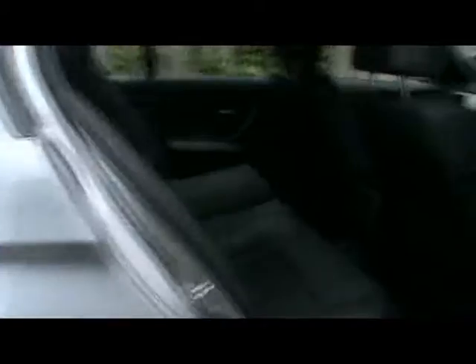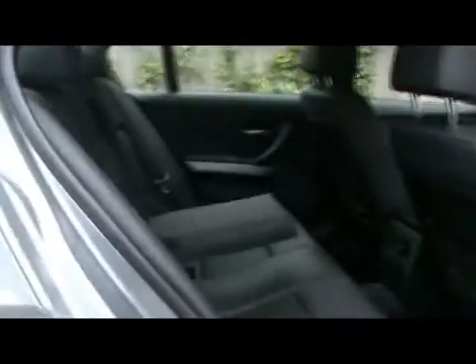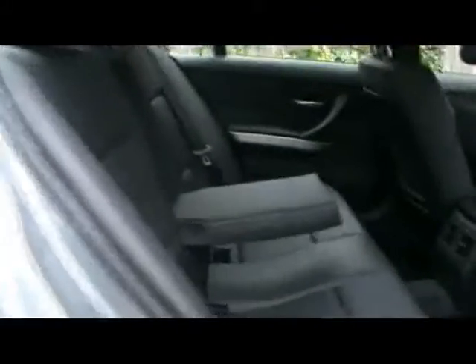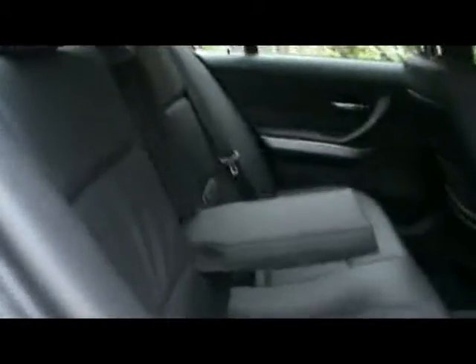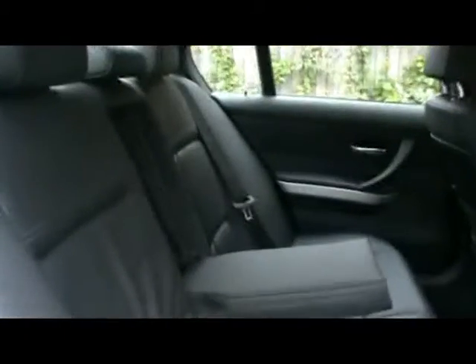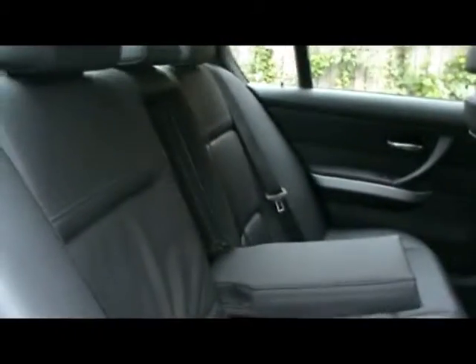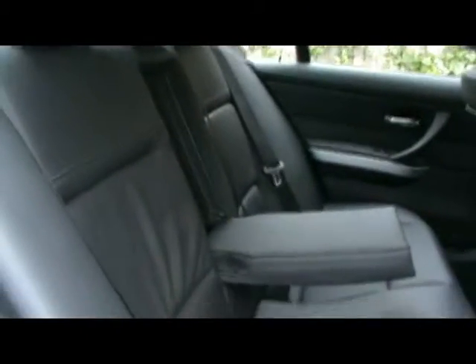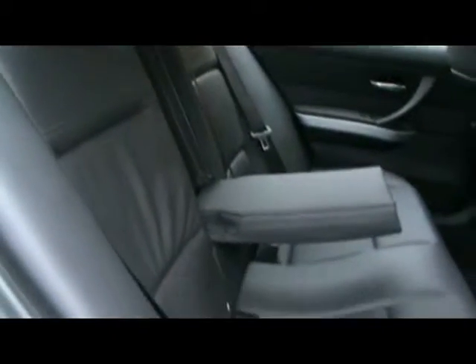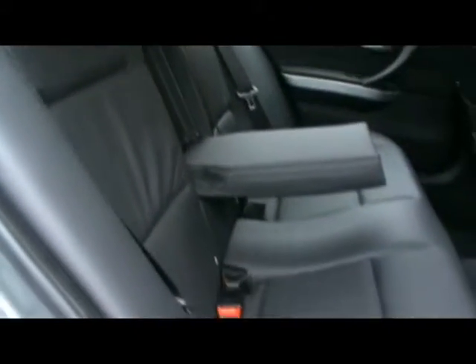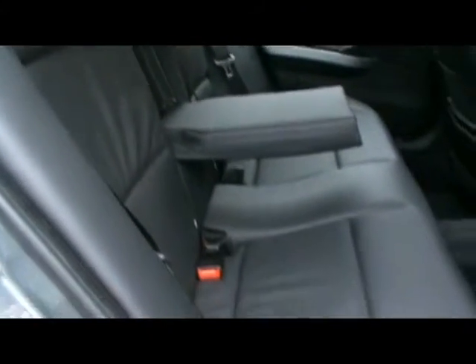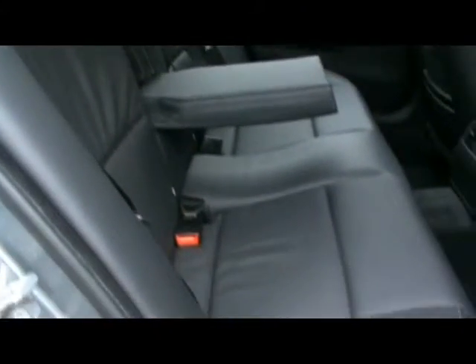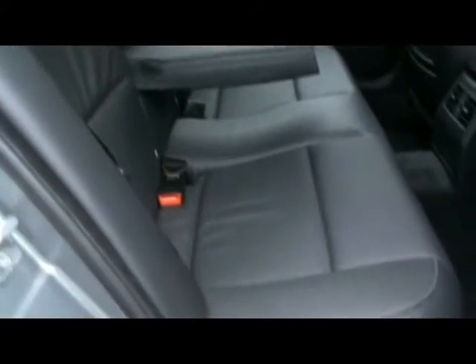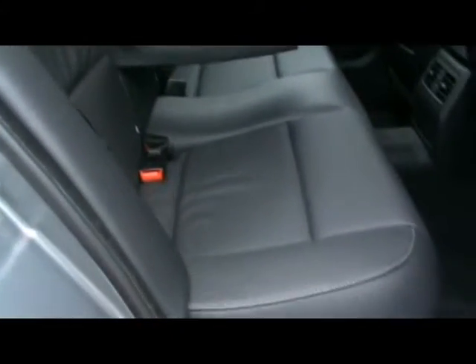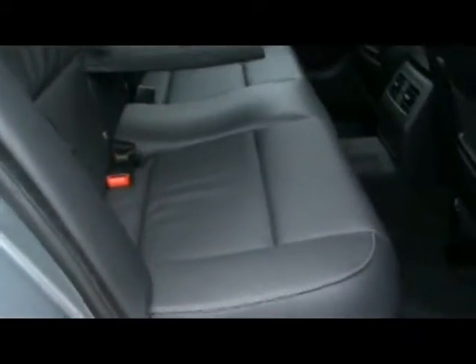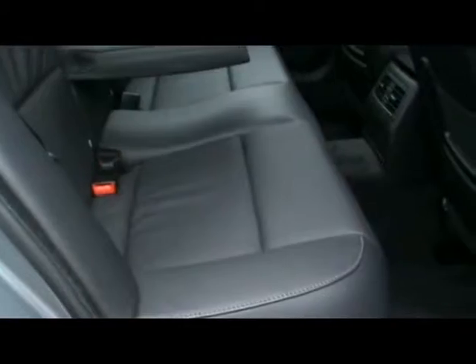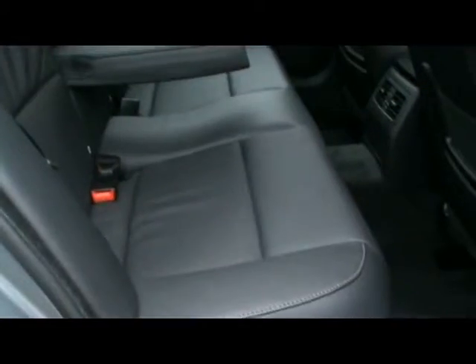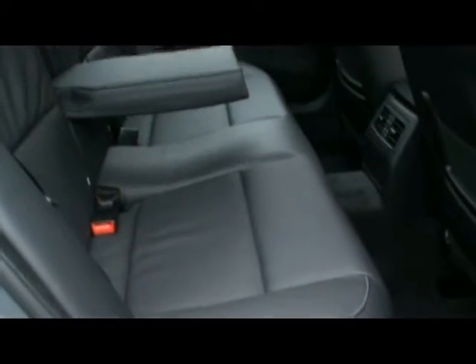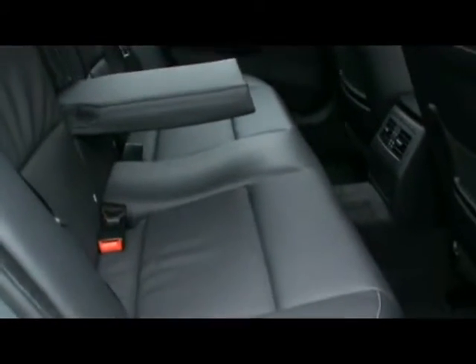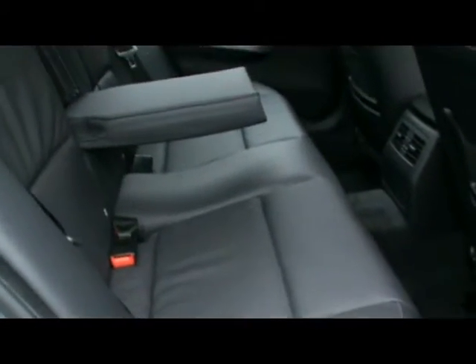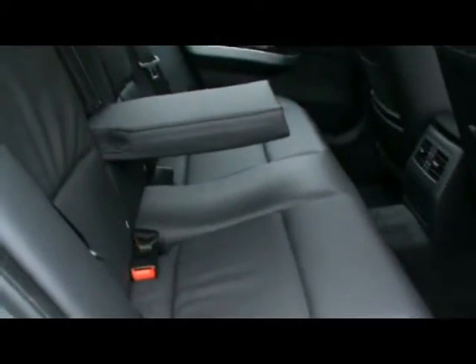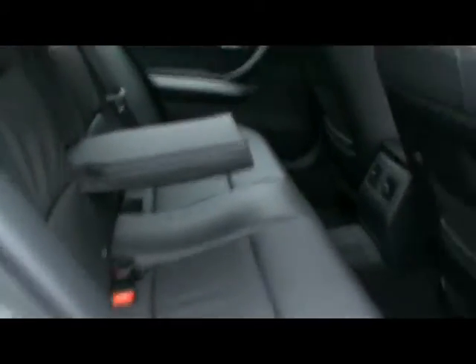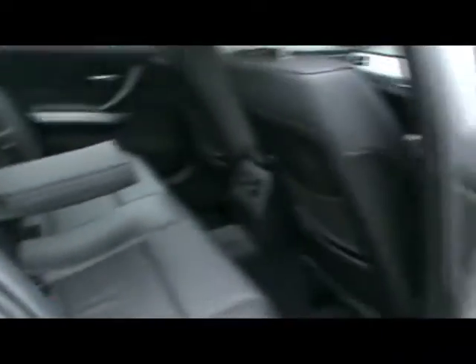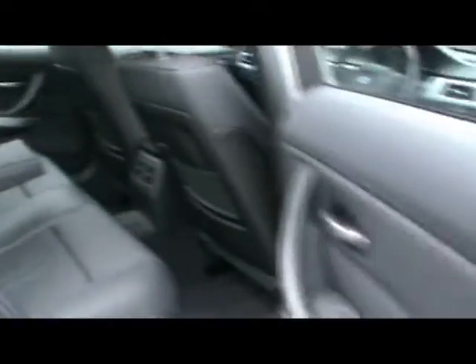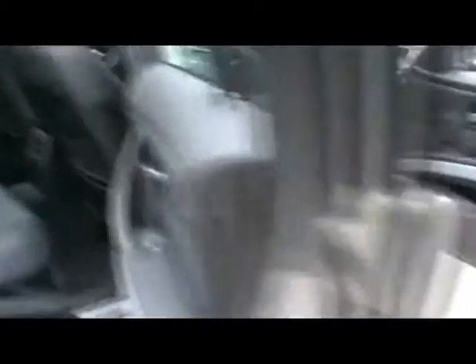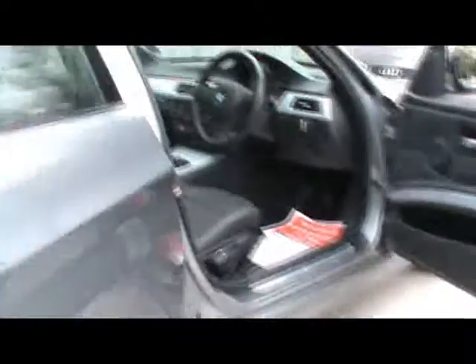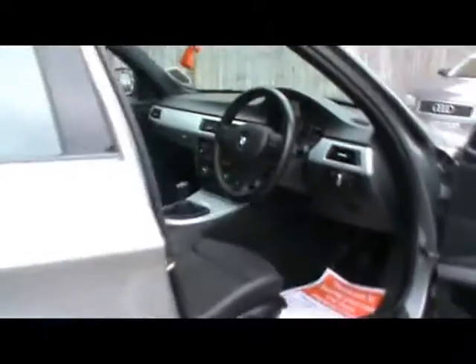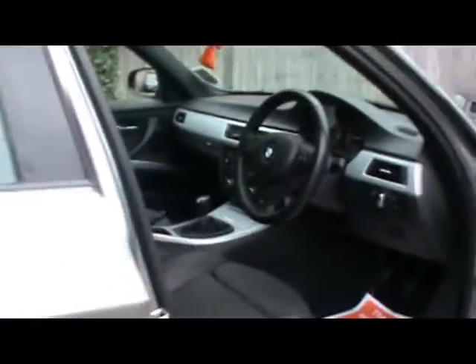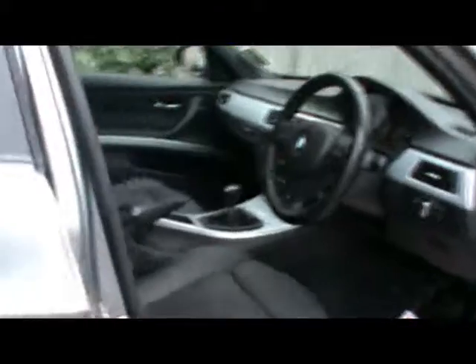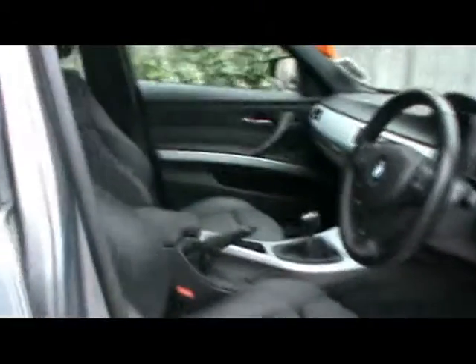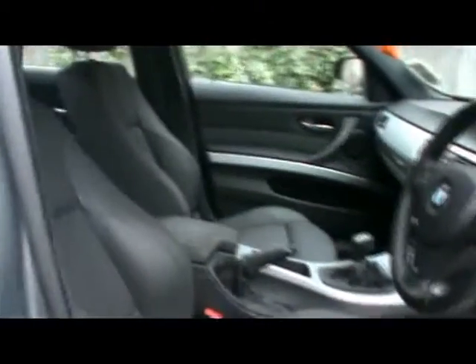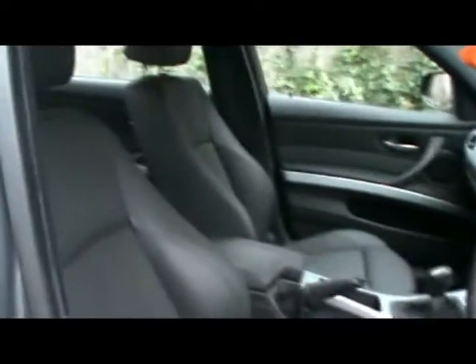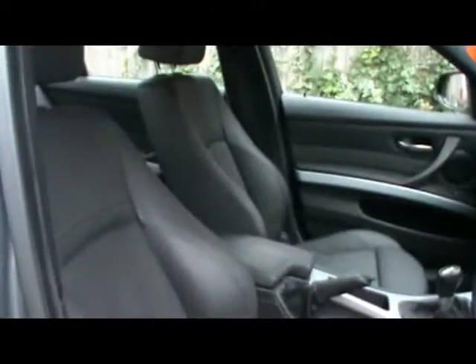Inside the car, we've got full black Dakota leather interior, very nicely kept — there's no rips, tears or stains. Beautiful seats, and front sport support seats.